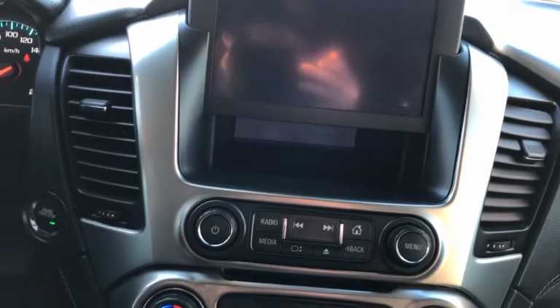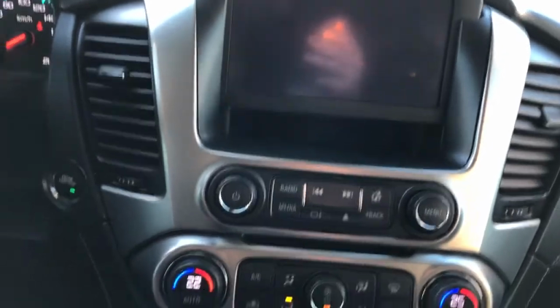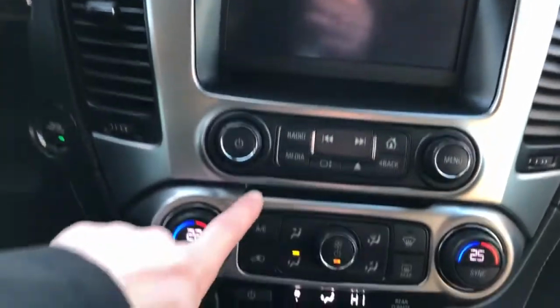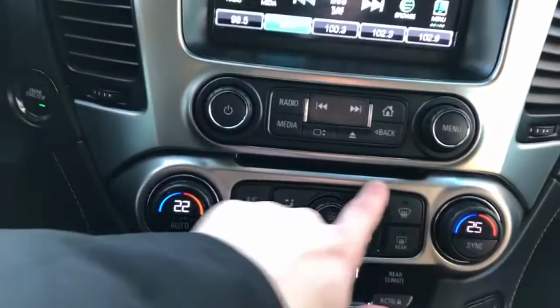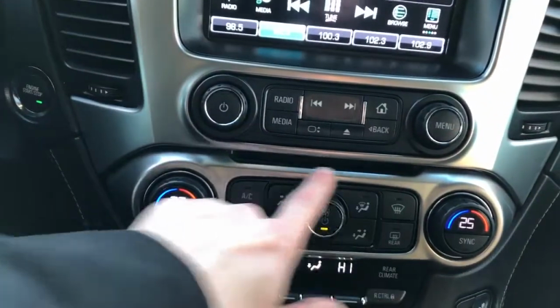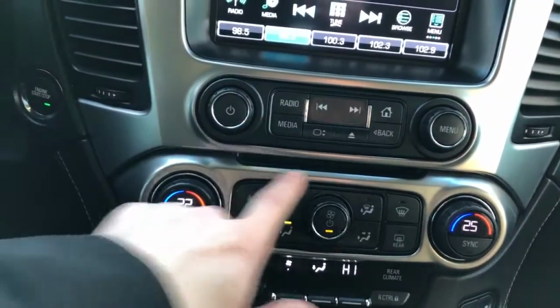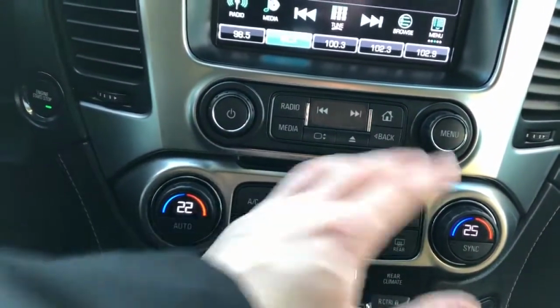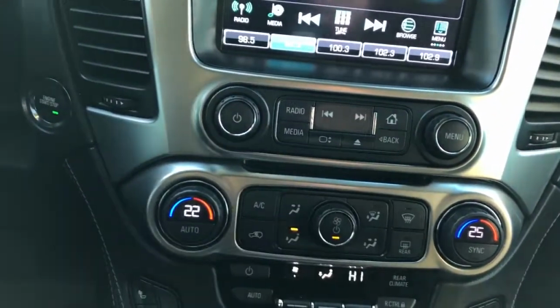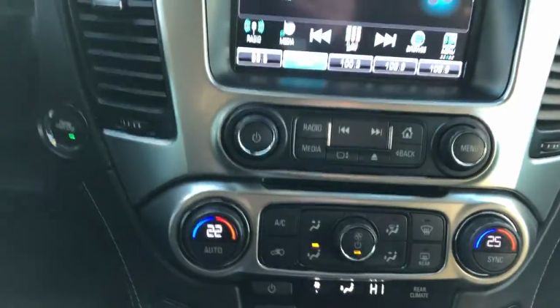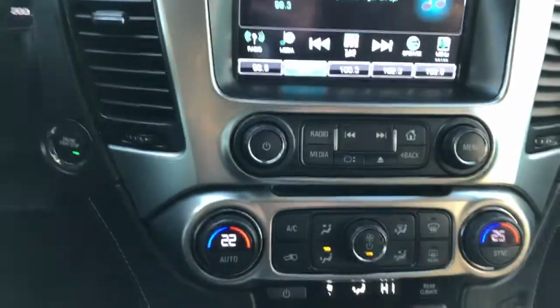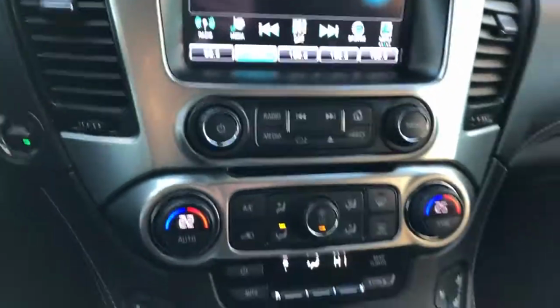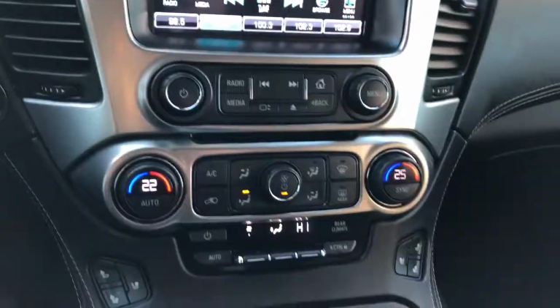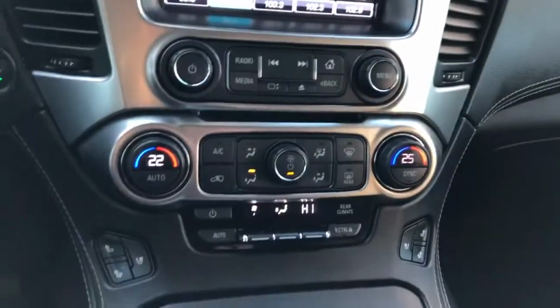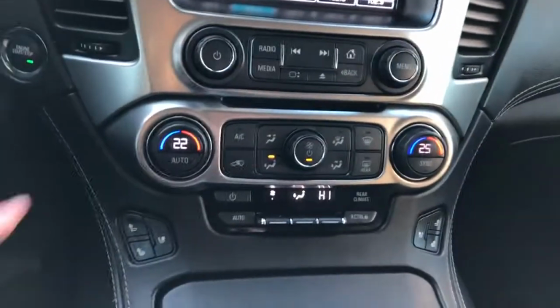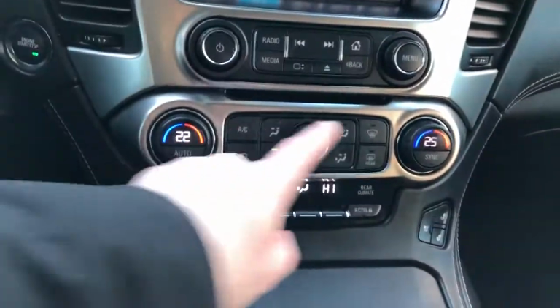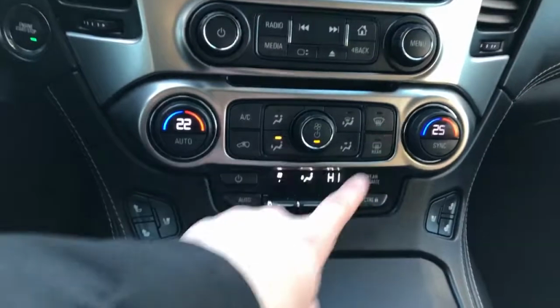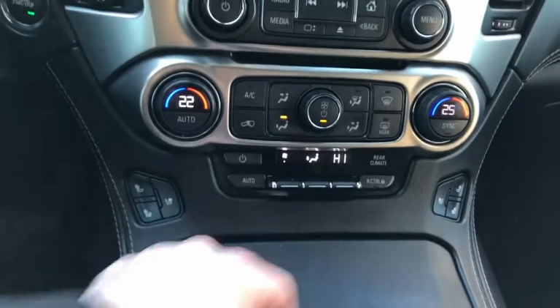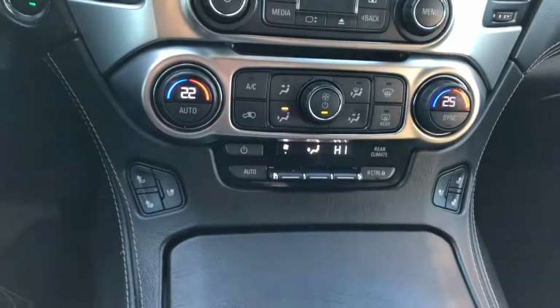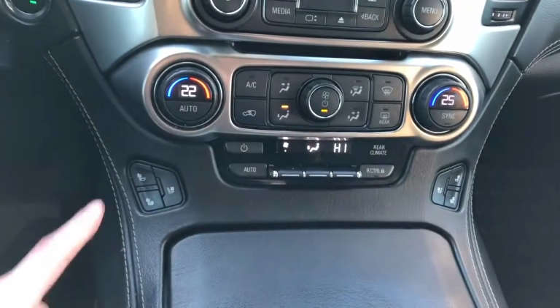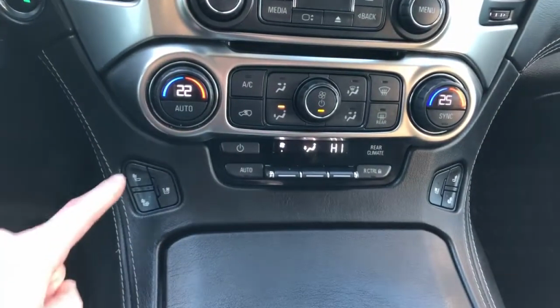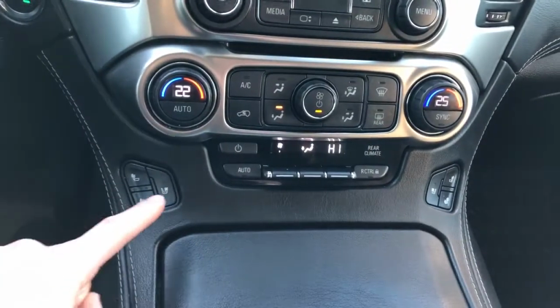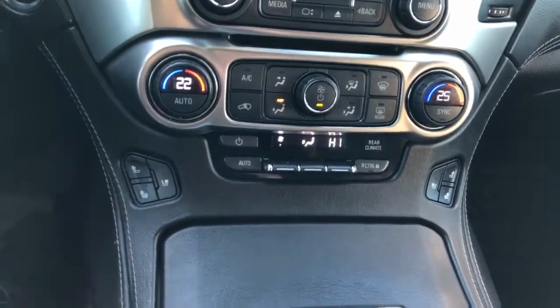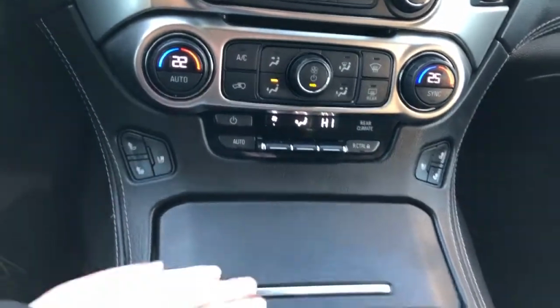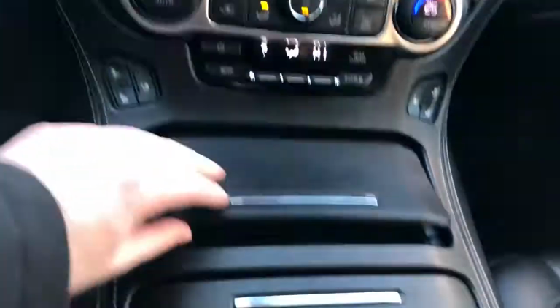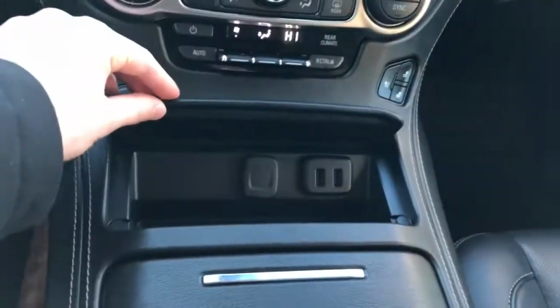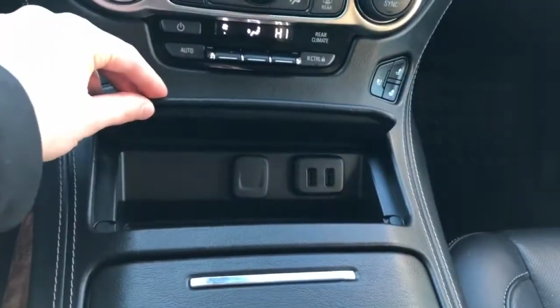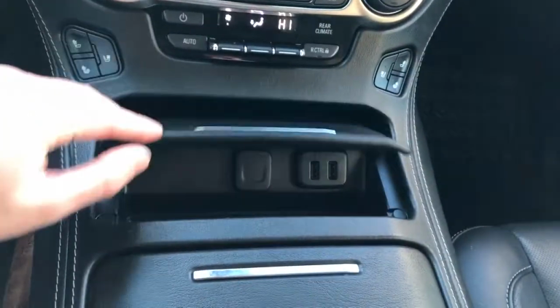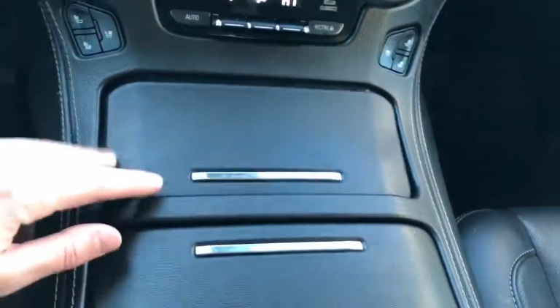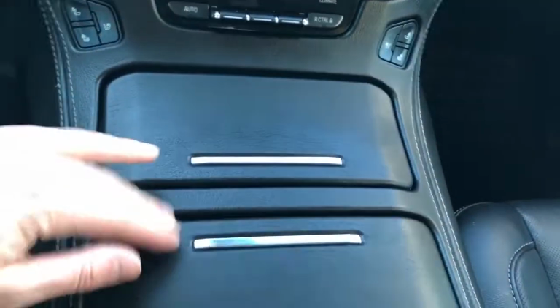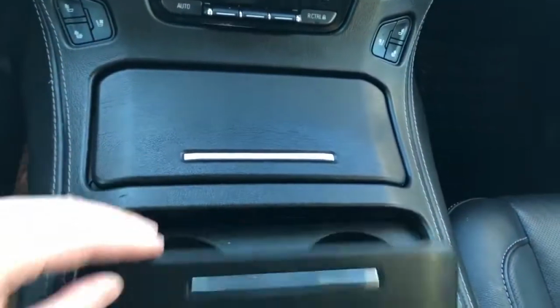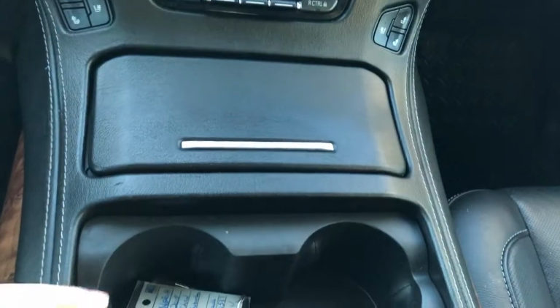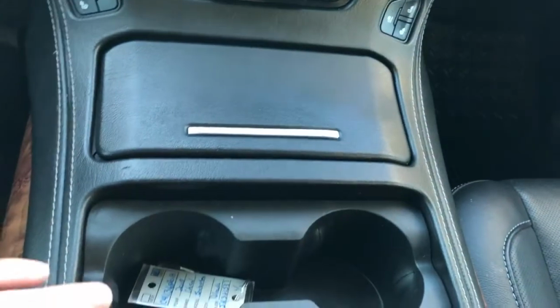We have a CD player located contoured into the dash as well. Tri-zone climate control, heated and cooled seats, charging outlets and then our cup holders.